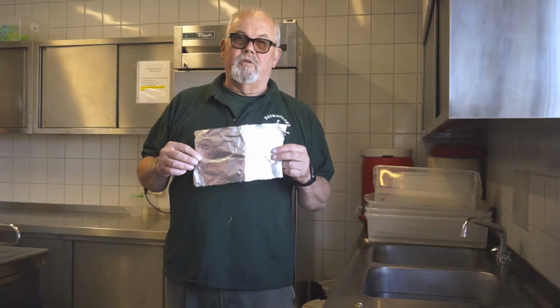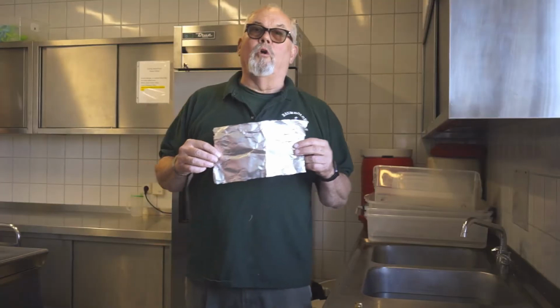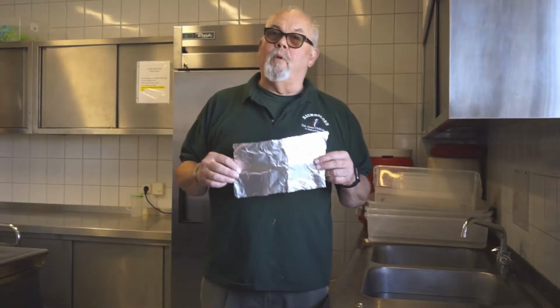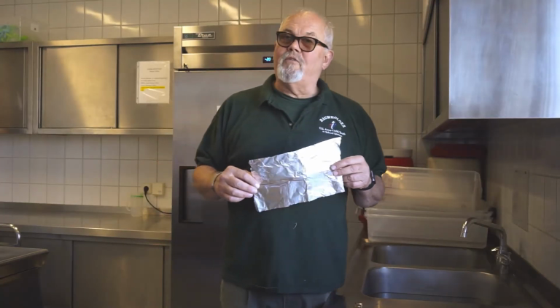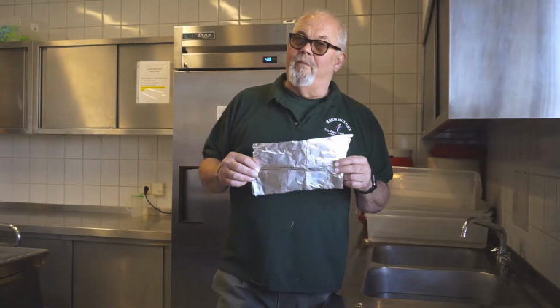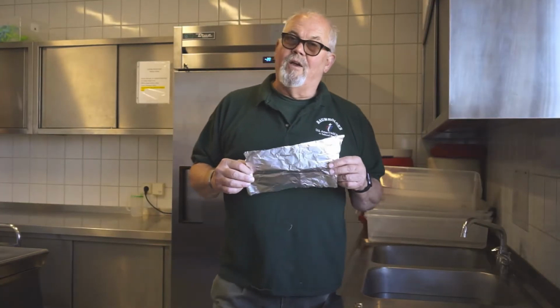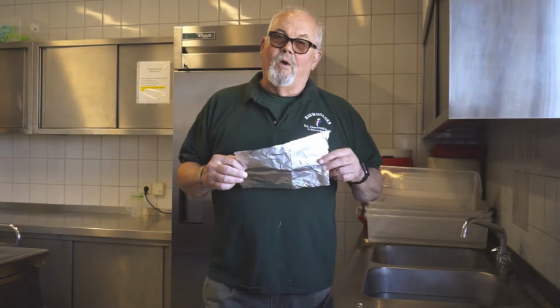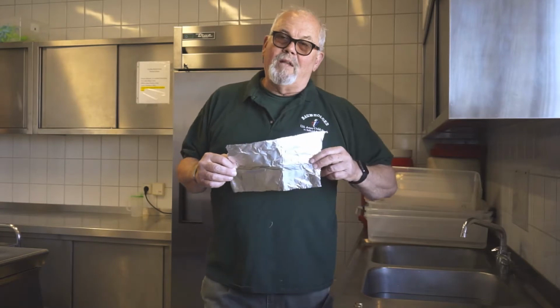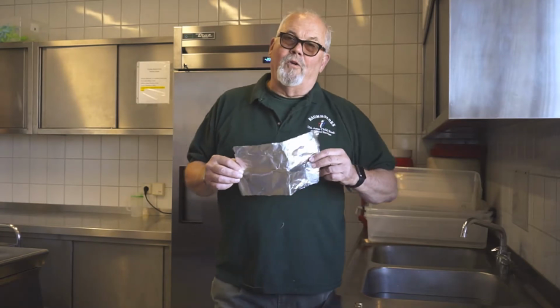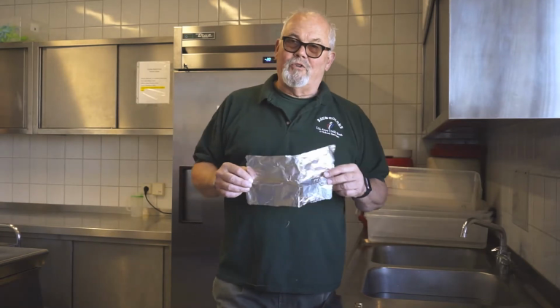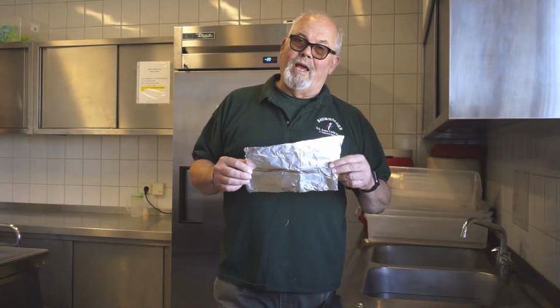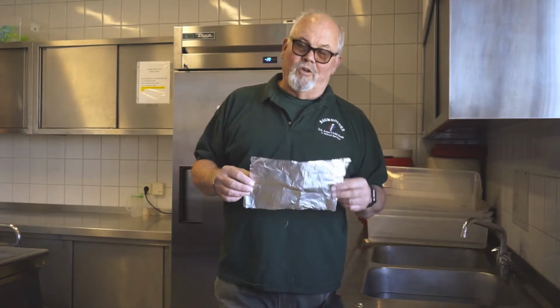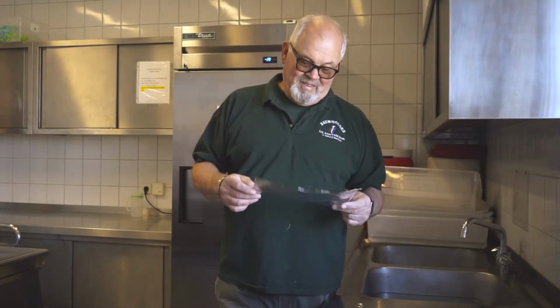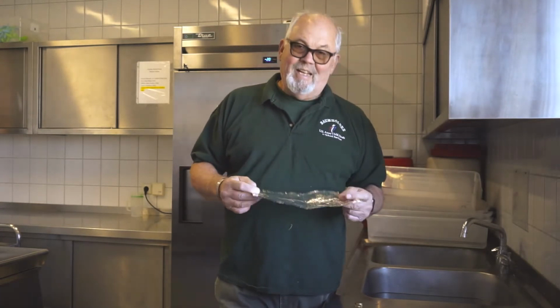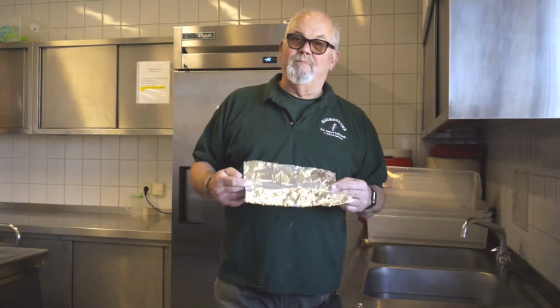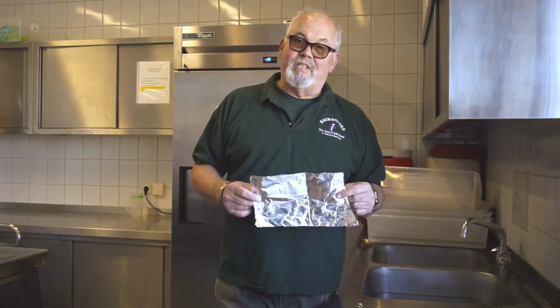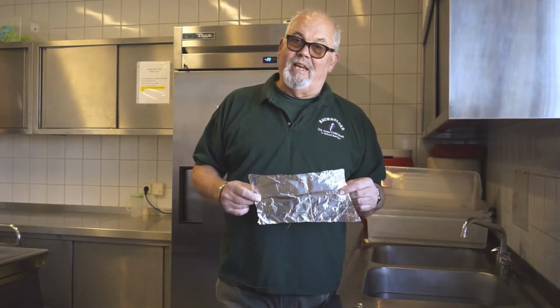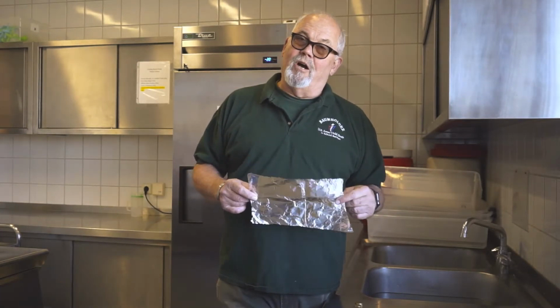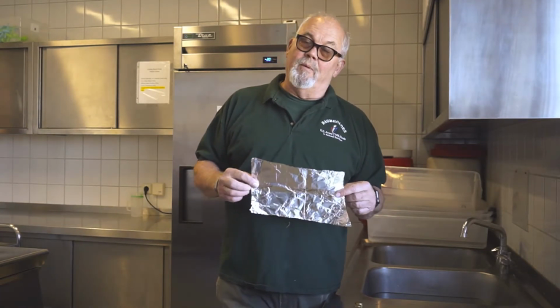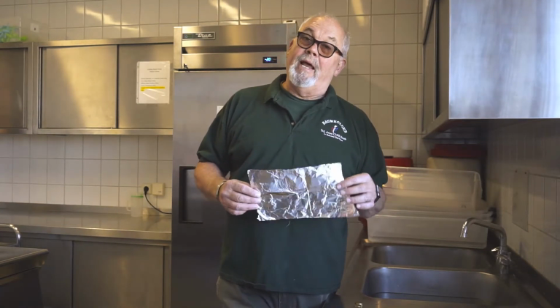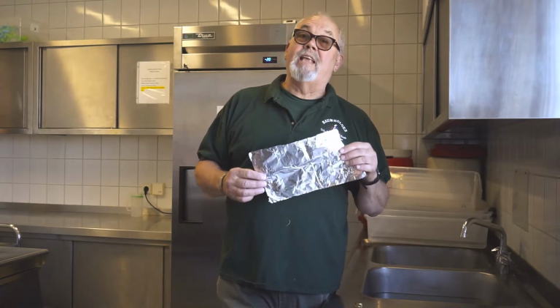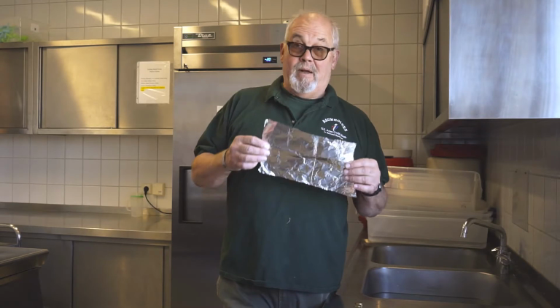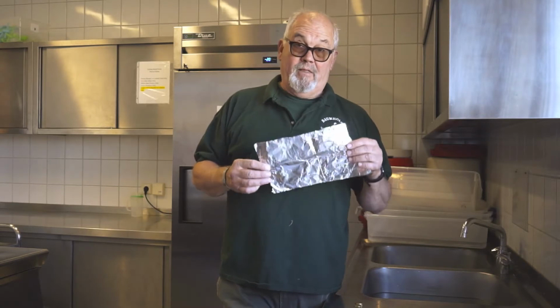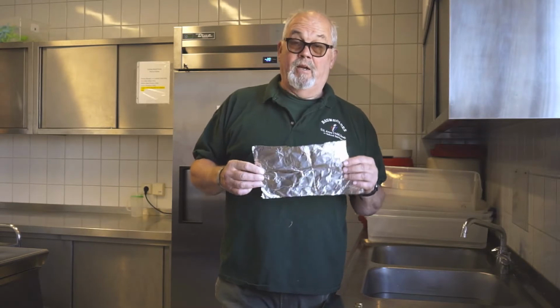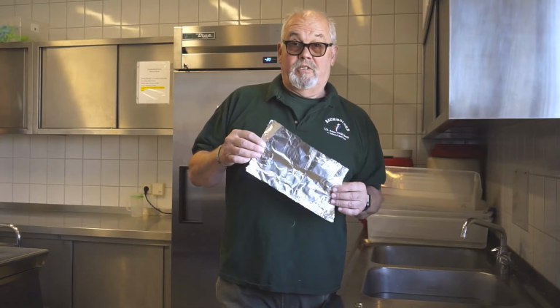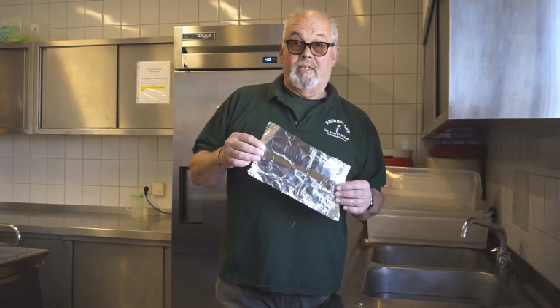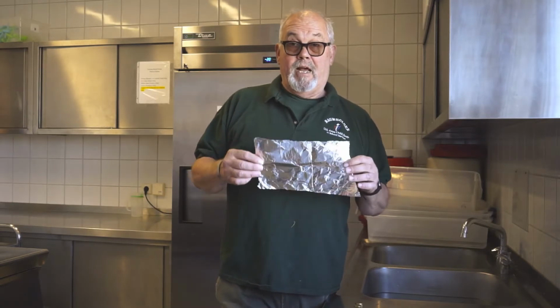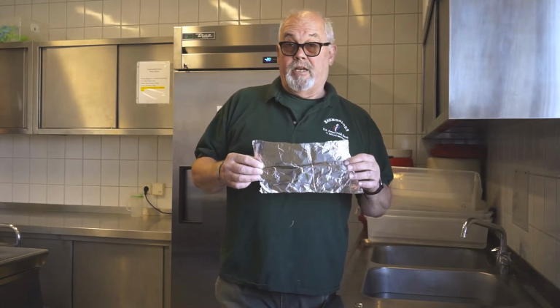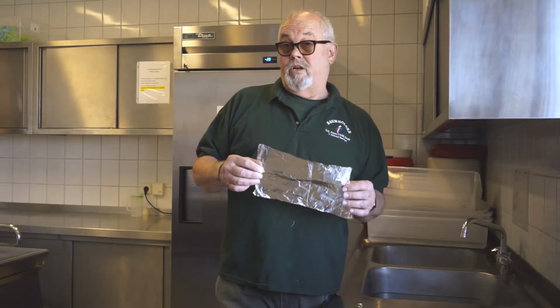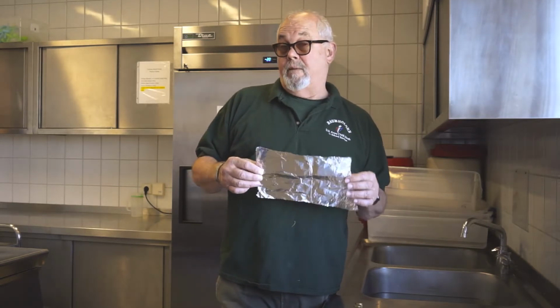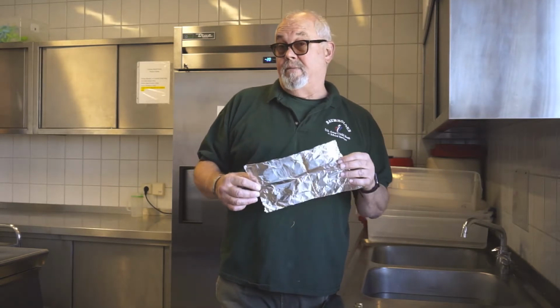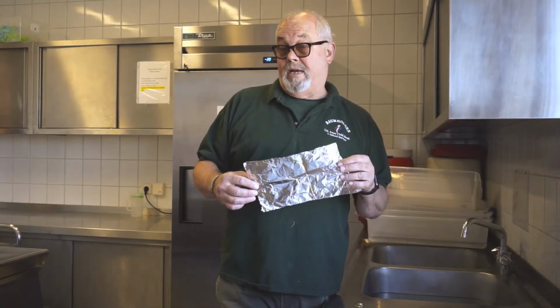Girls and boys from the Wetzel School-Age group, this is Mr. Steve again talking to you about a STEM thing — Science, Technology, Engineering, and Mathematics.